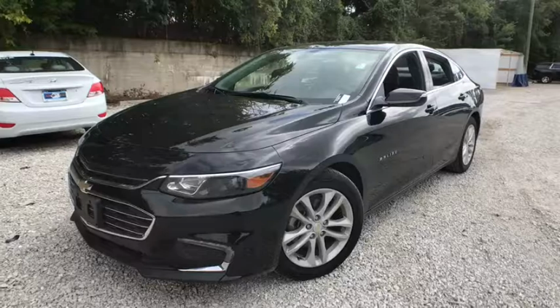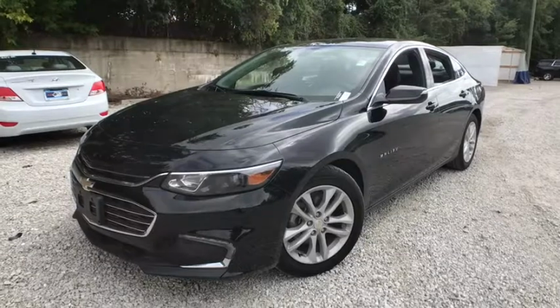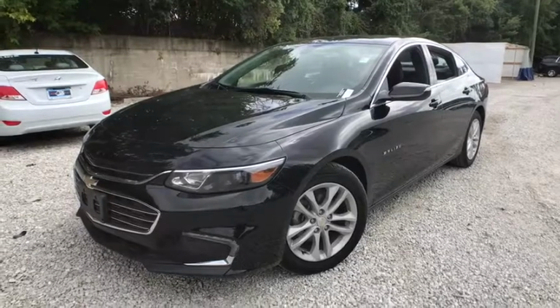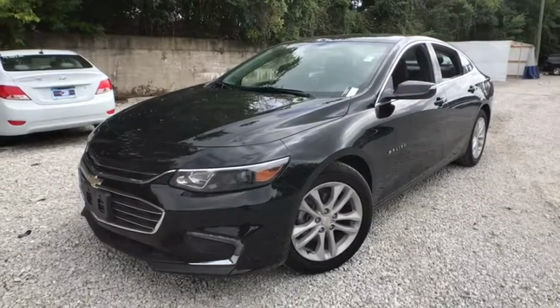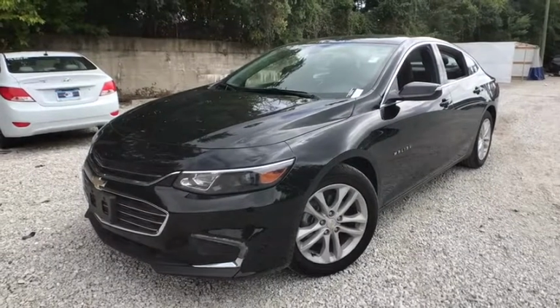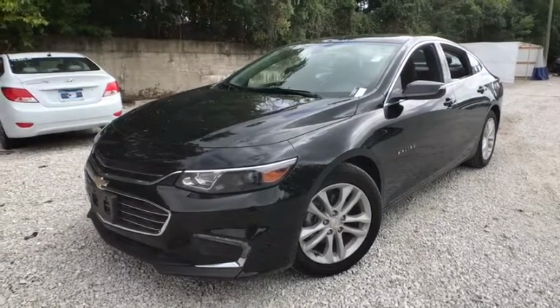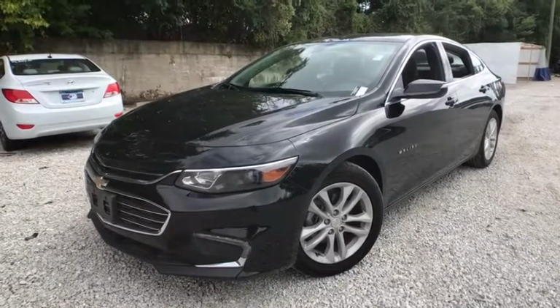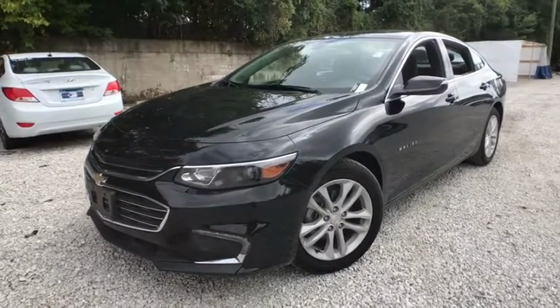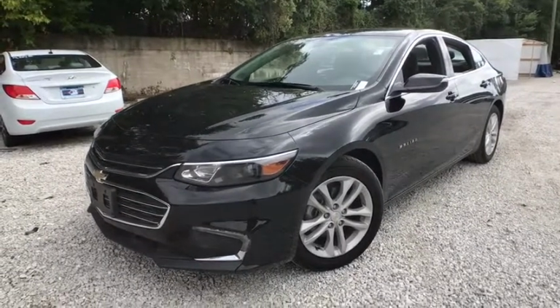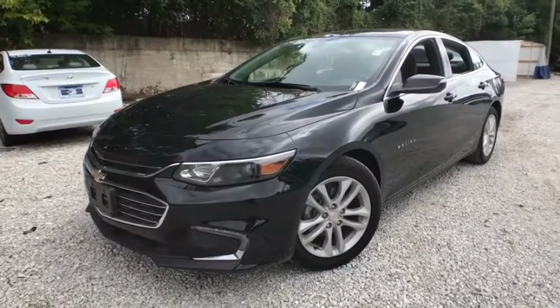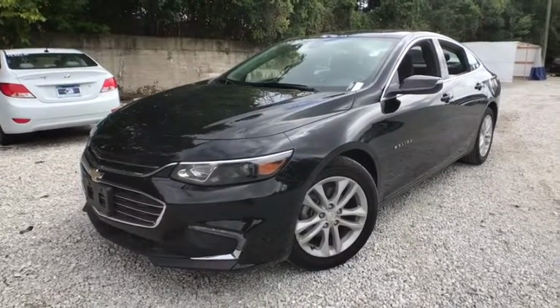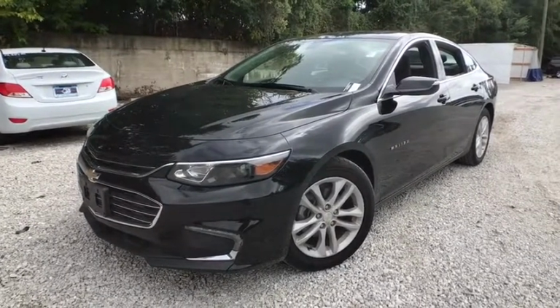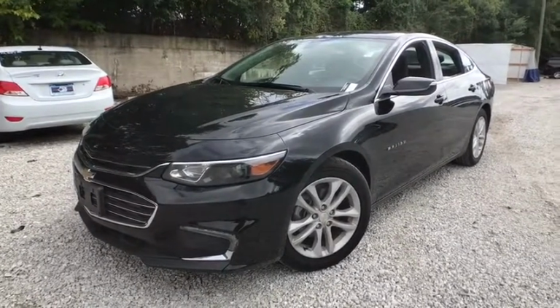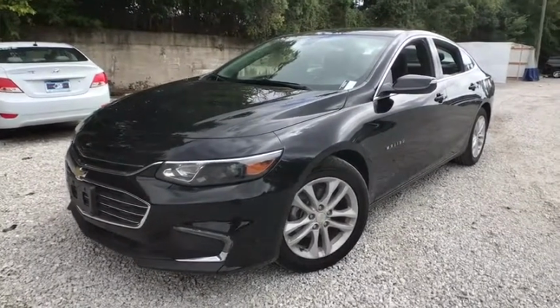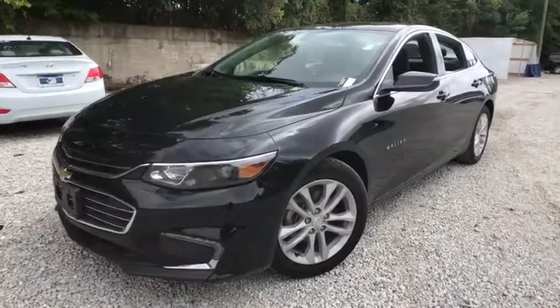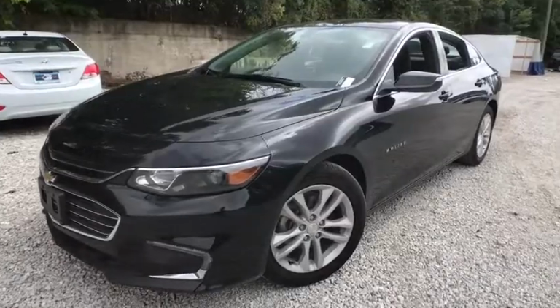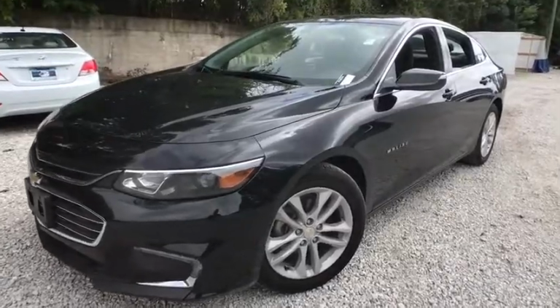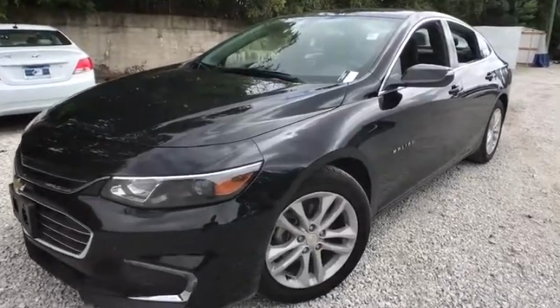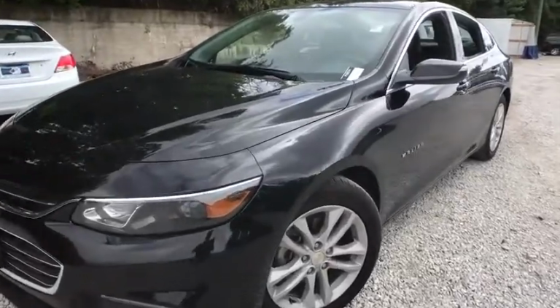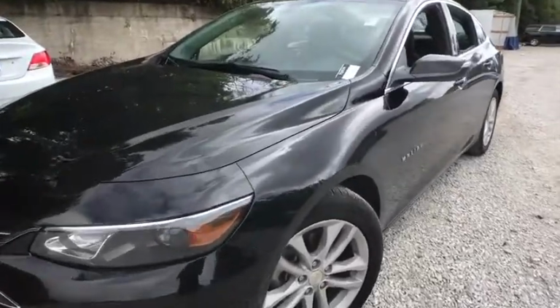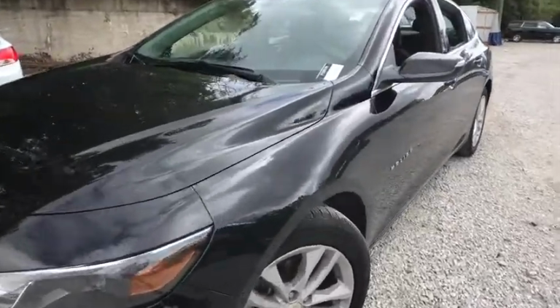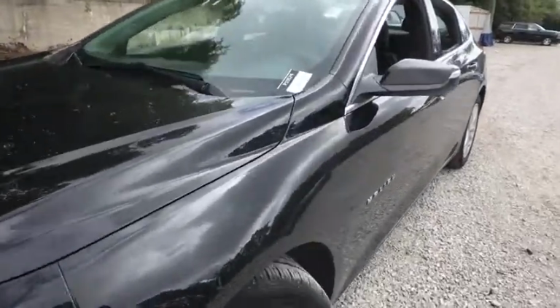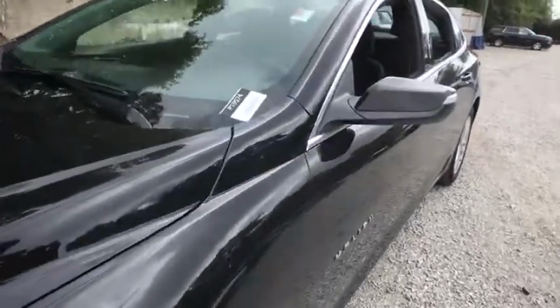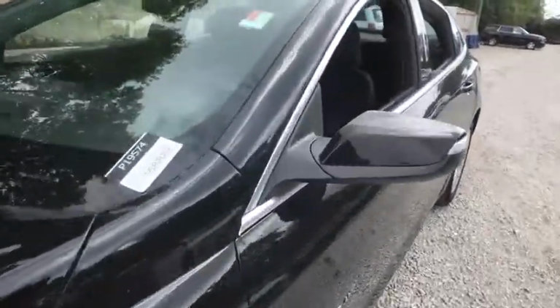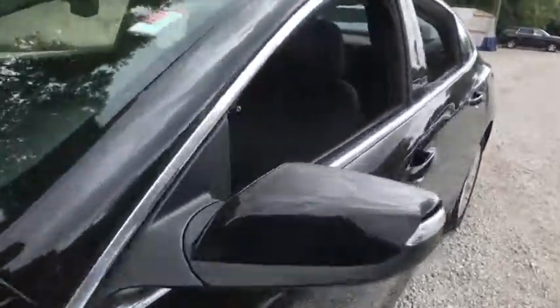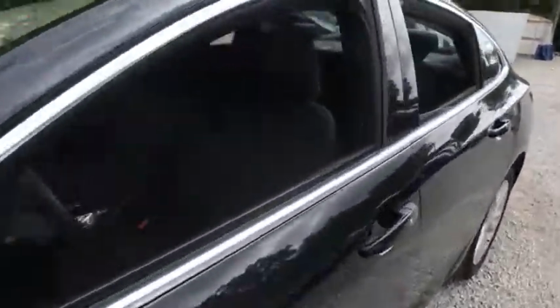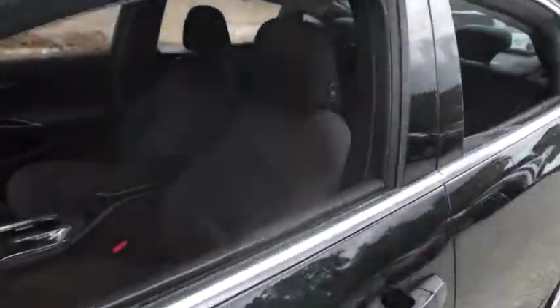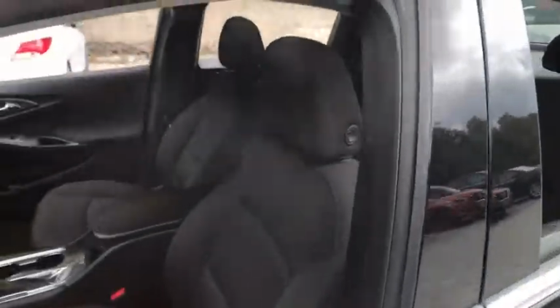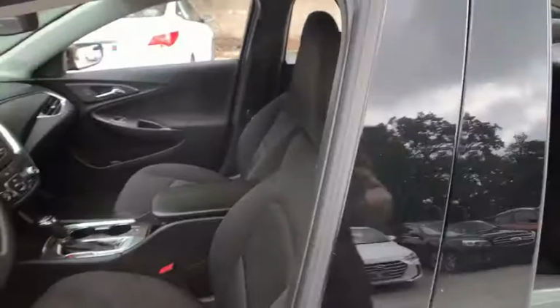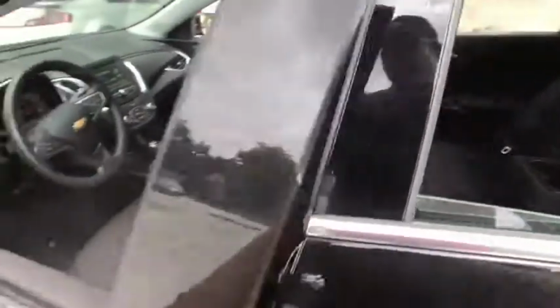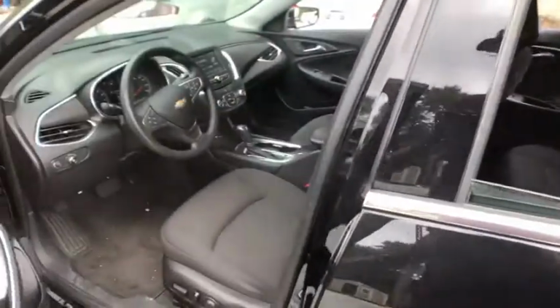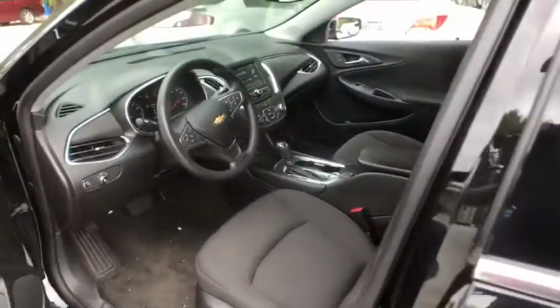Come test drive the 2018 Chevrolet Malibu, a combination of performance and fuel economy. The Malibu is a great commuting car. This vehicle has less than 50,000 miles.